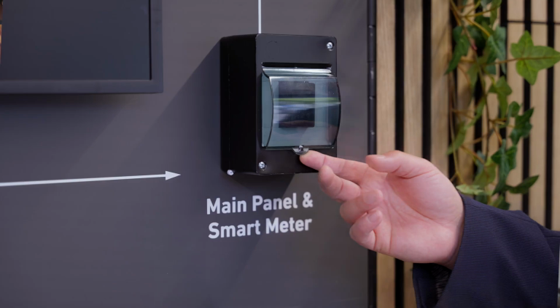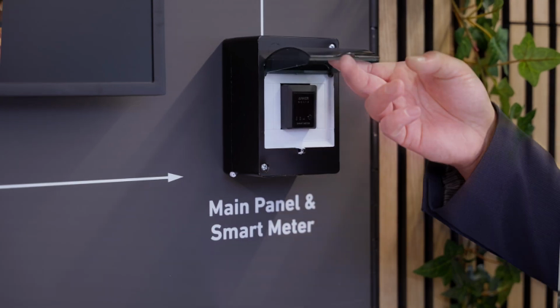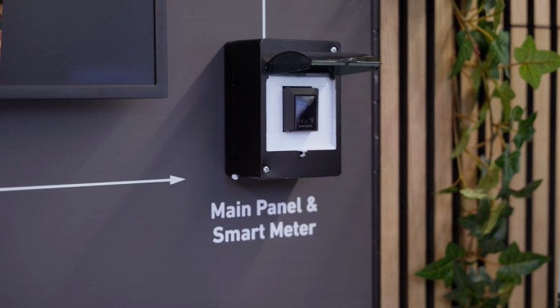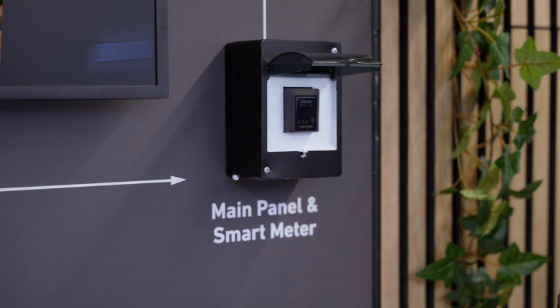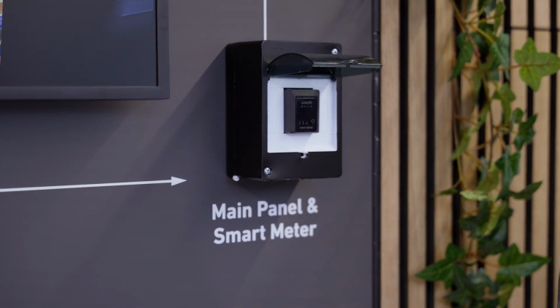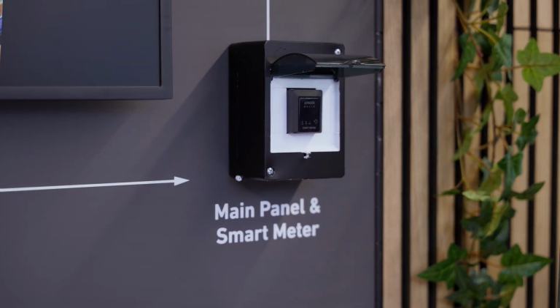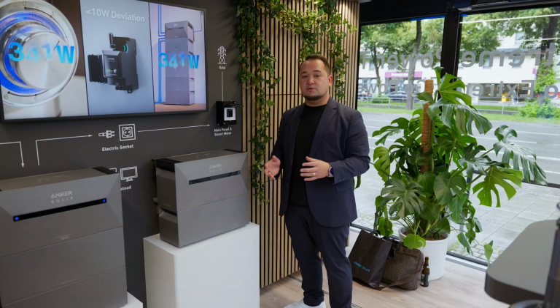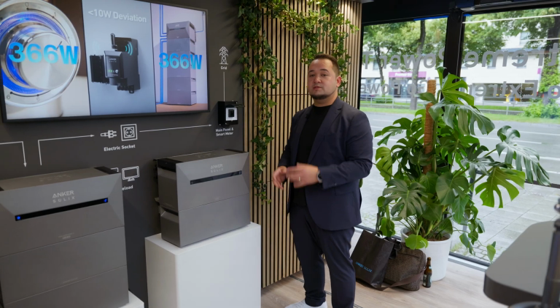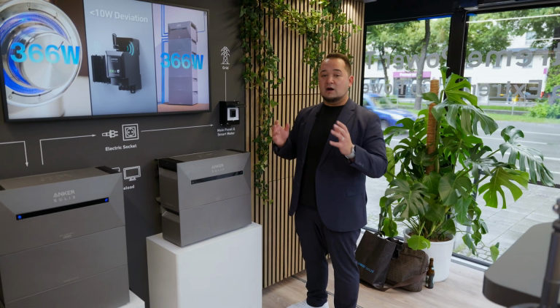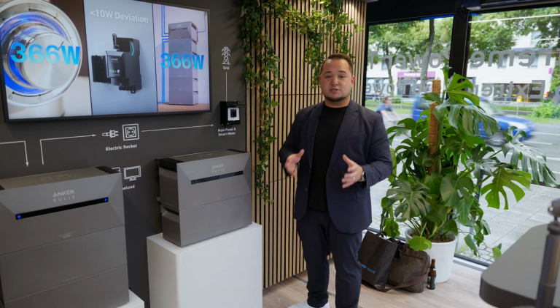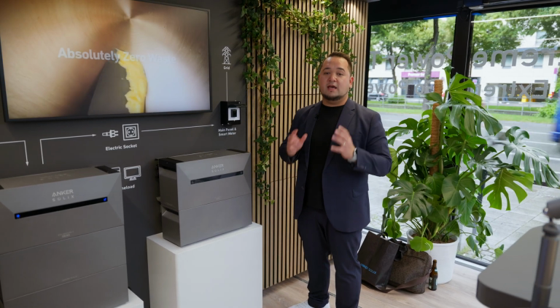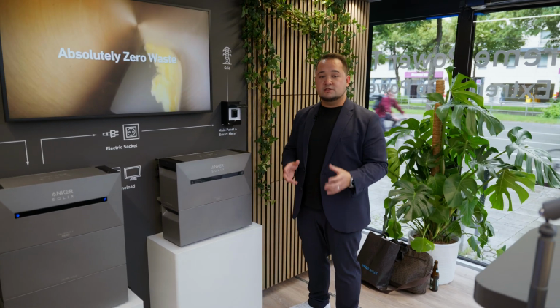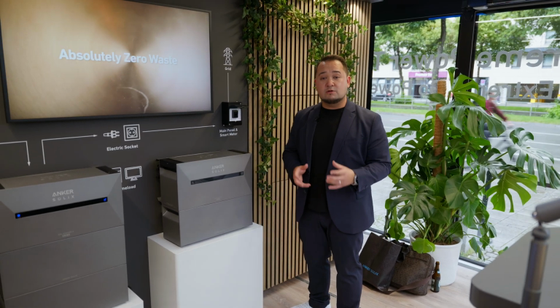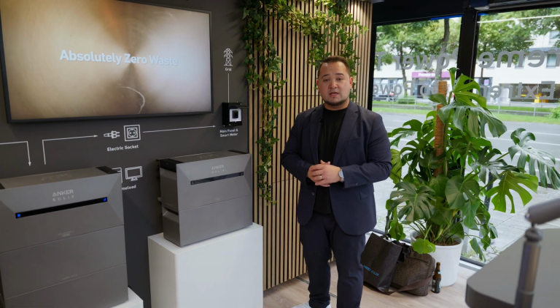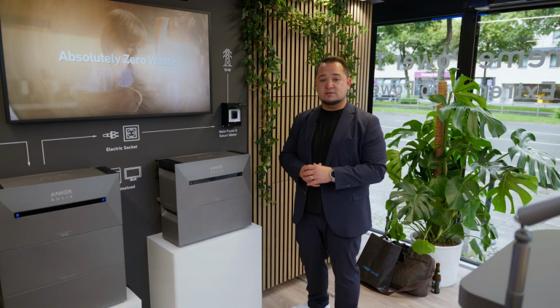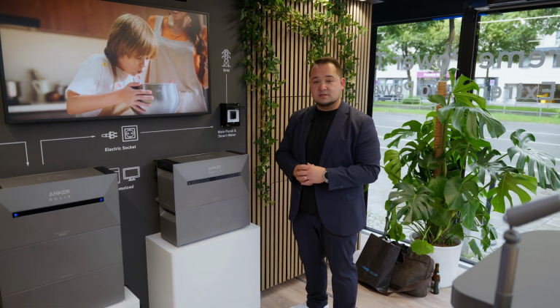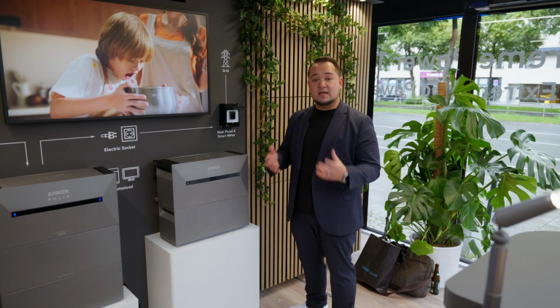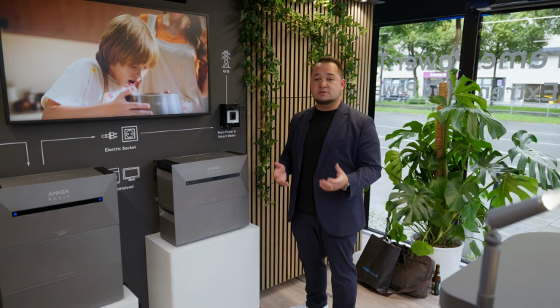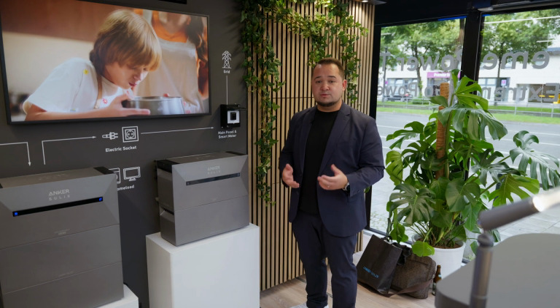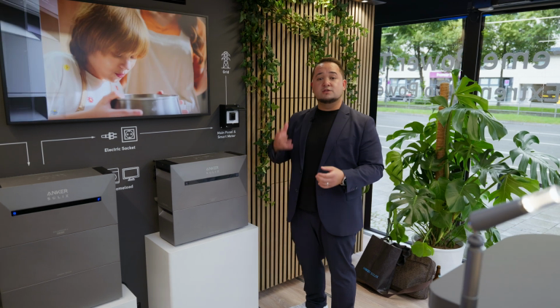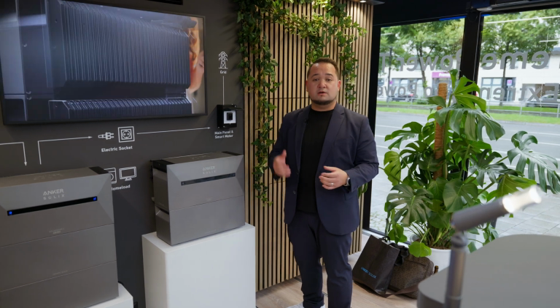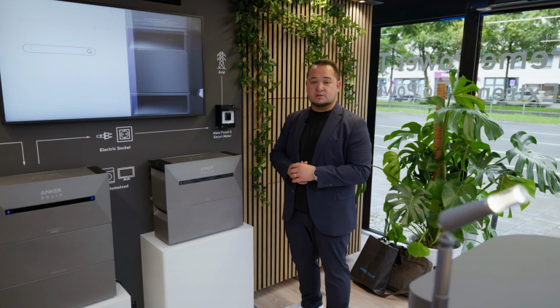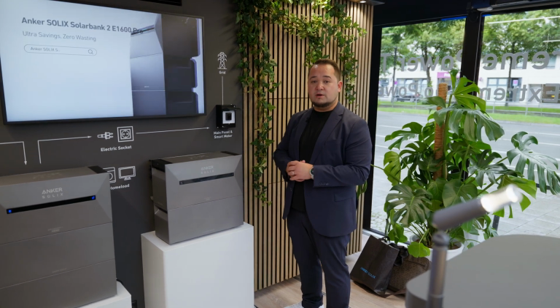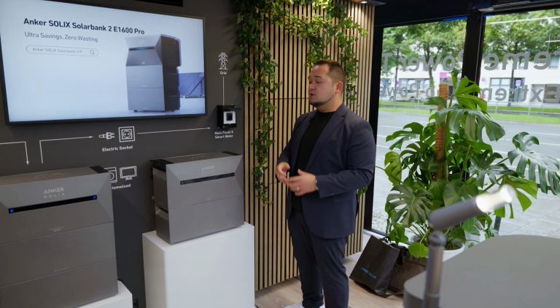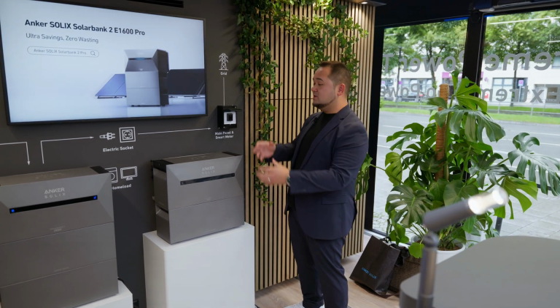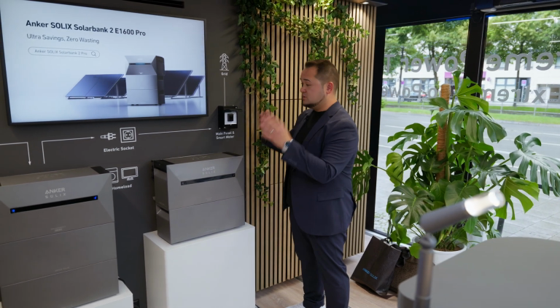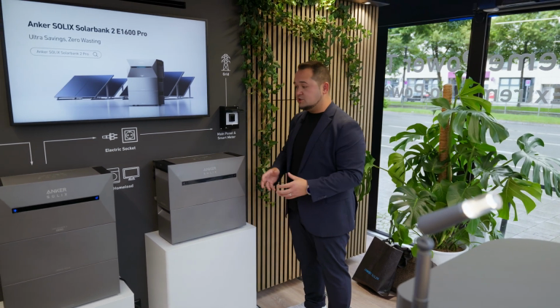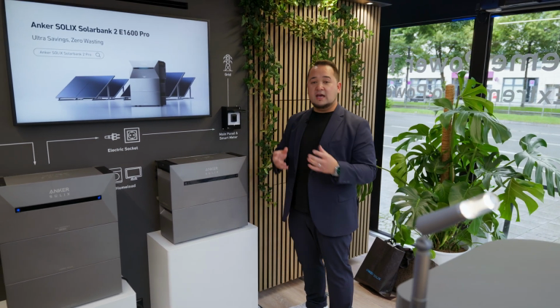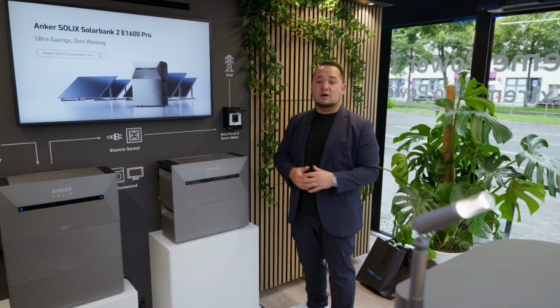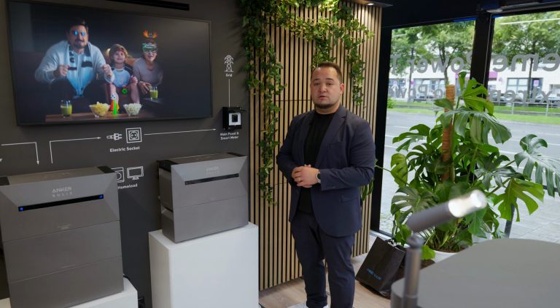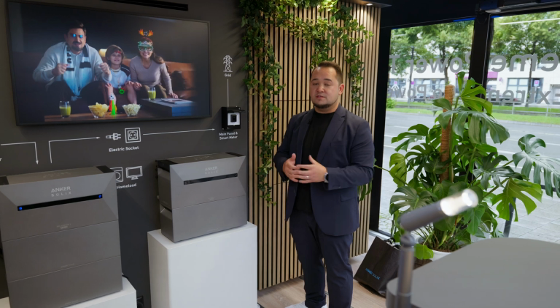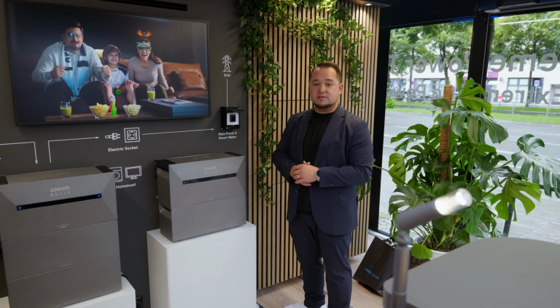Thanks to this smart meter, the SolarBank 2 Pro knows how much energy your household actually needs and helps to distribute your solar power between the storage and your household for zero waste.